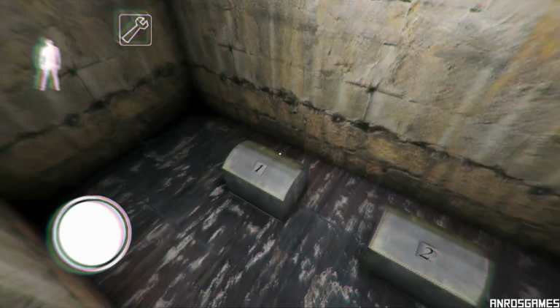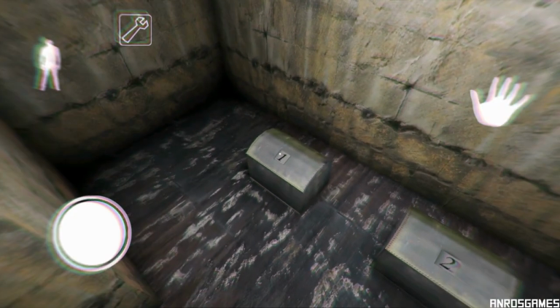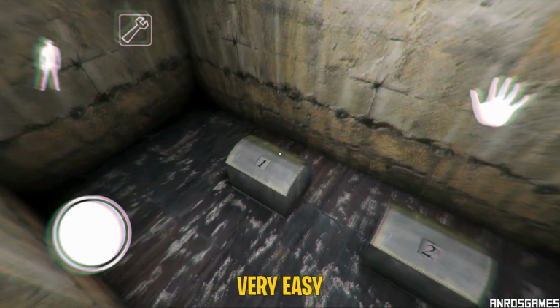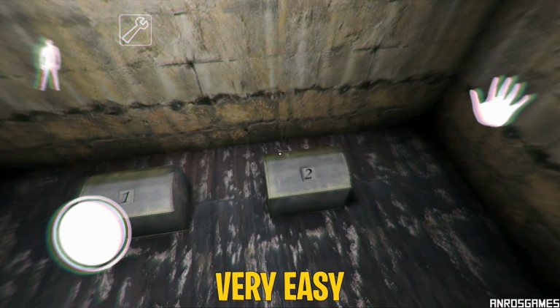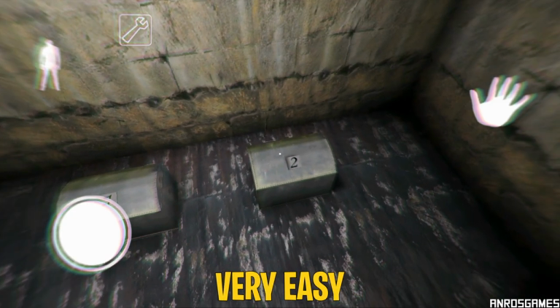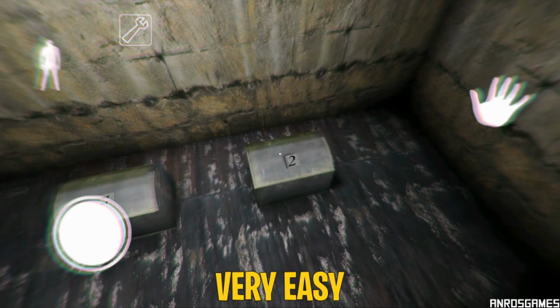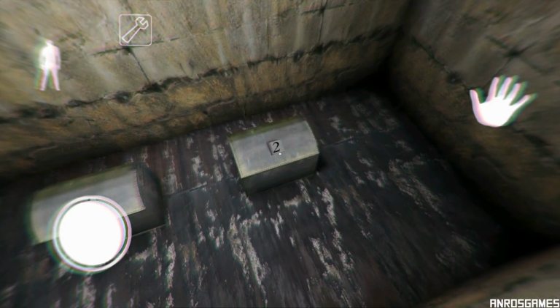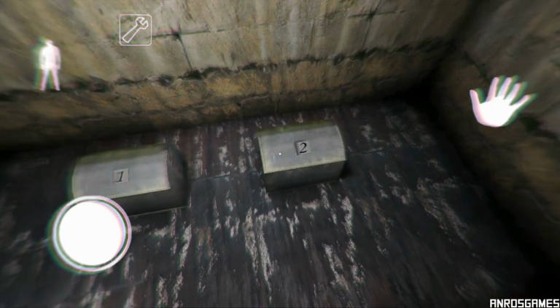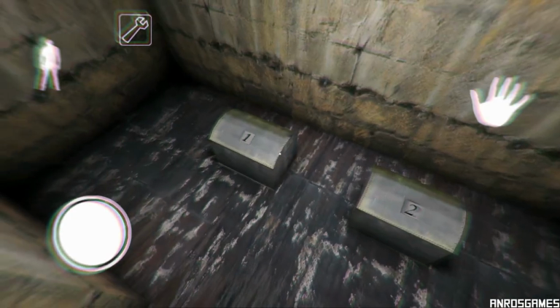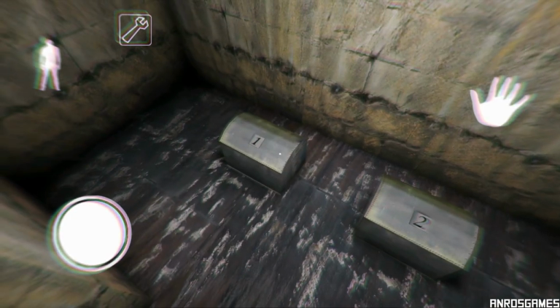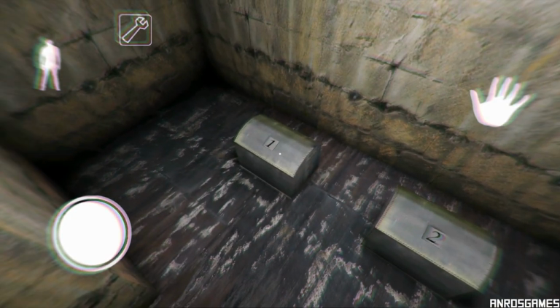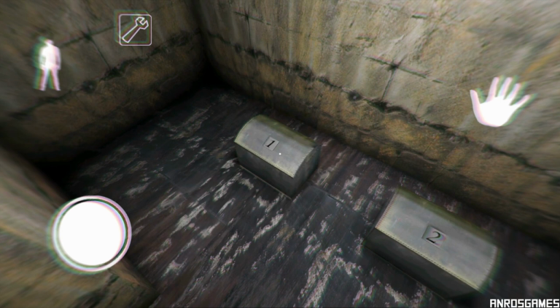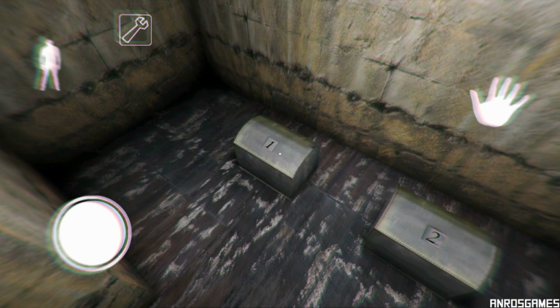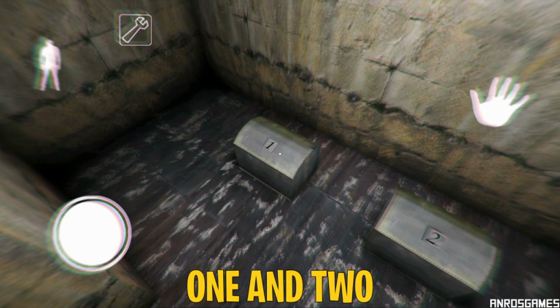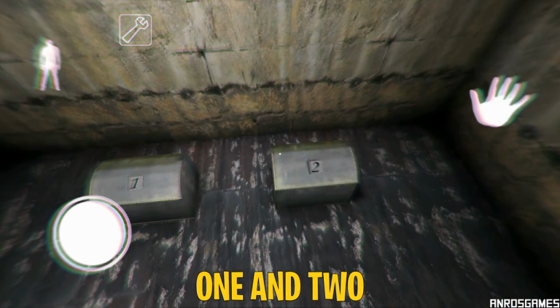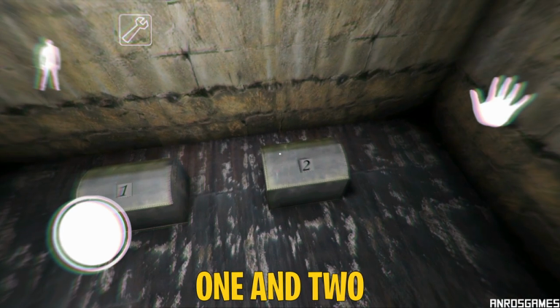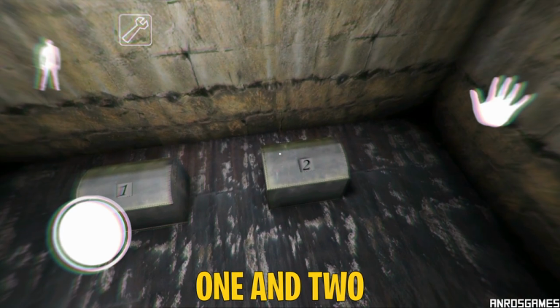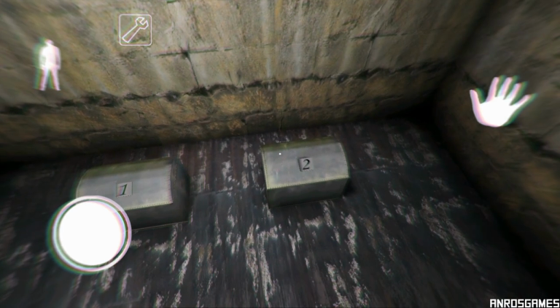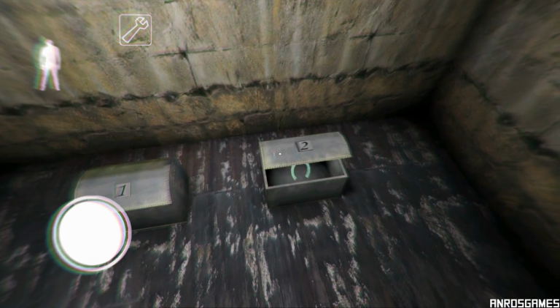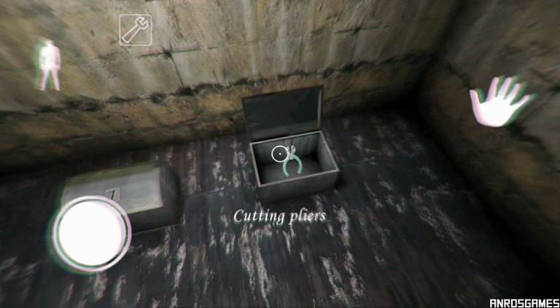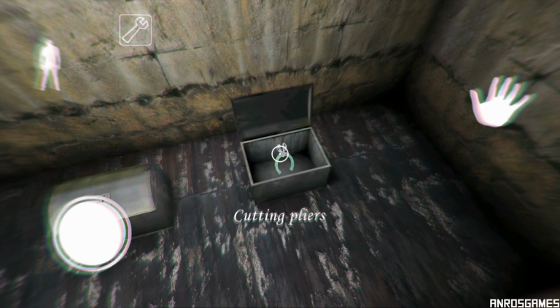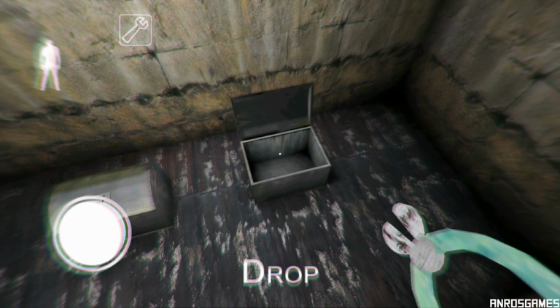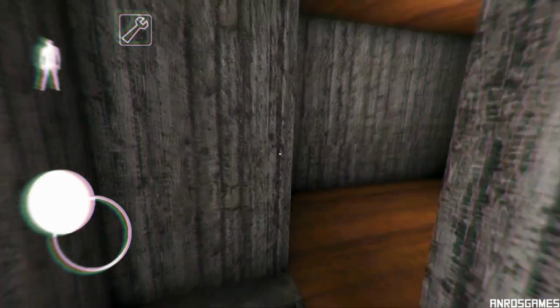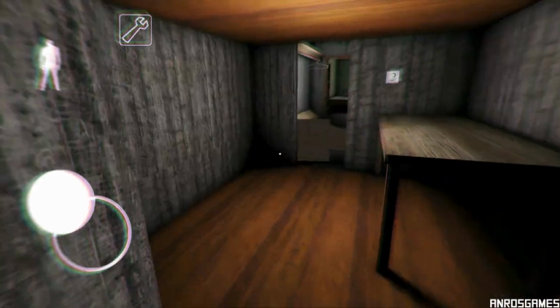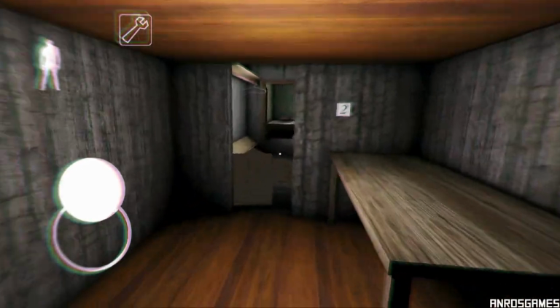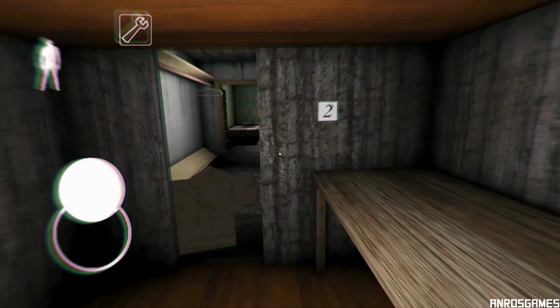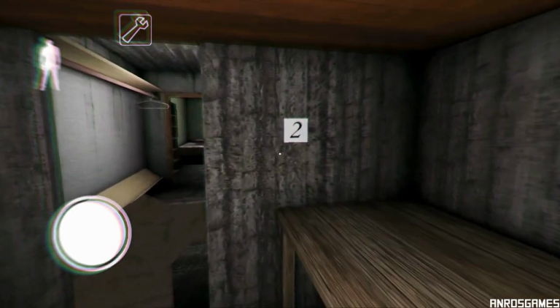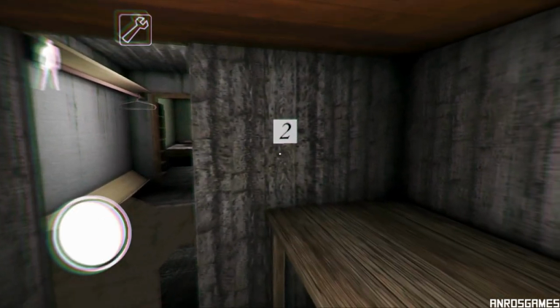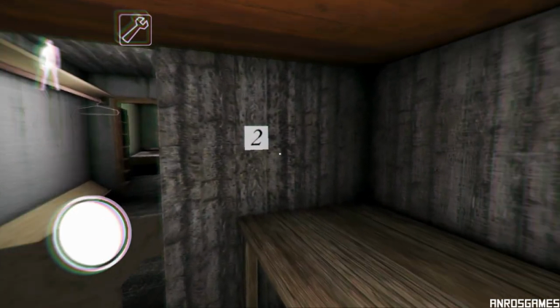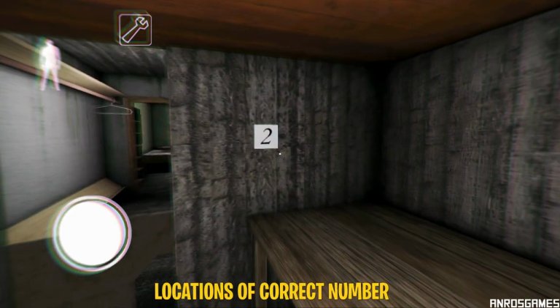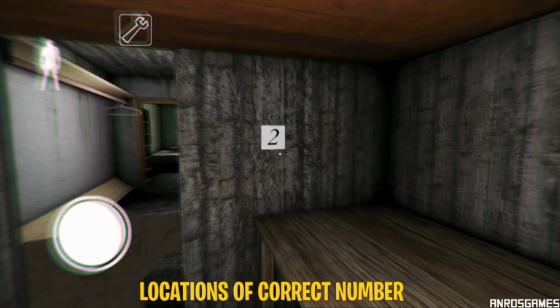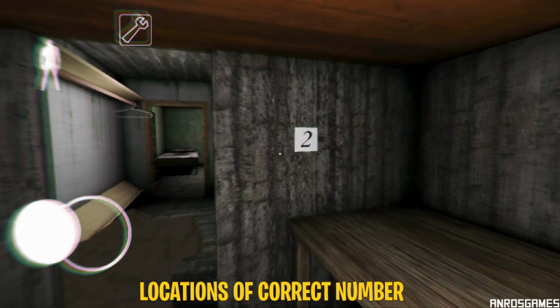The solution is very easy. Simply, you can see here there are numbers written on the boxes — that is 1 and 2 — and to save your one day you have to choose the correct one. So here are some of the locations of the correct number.